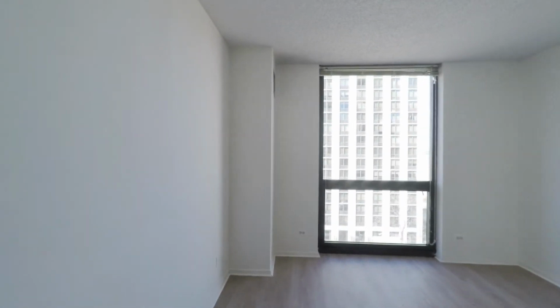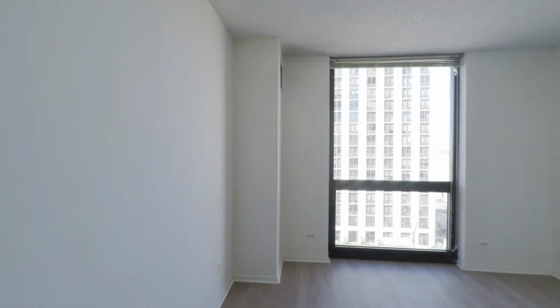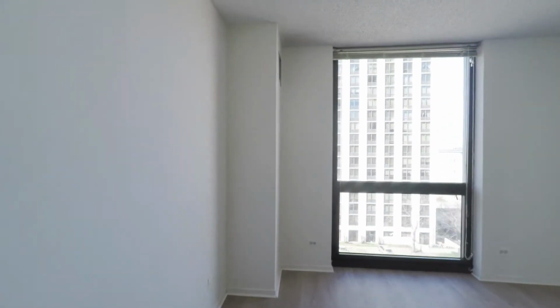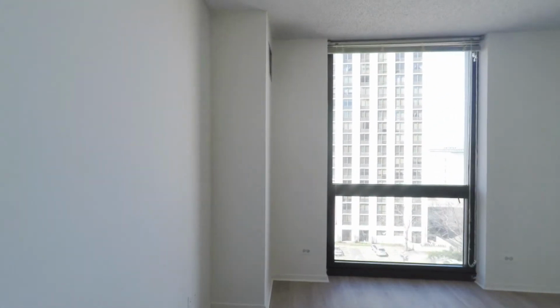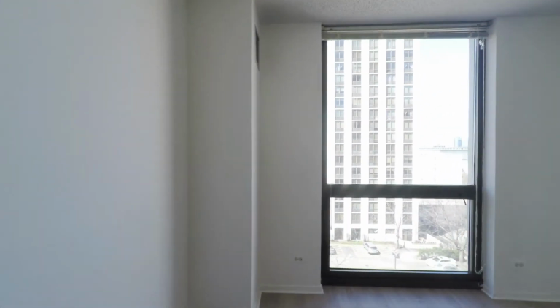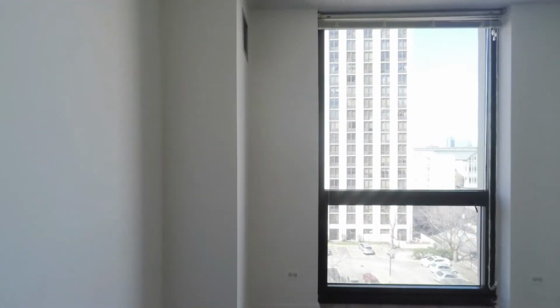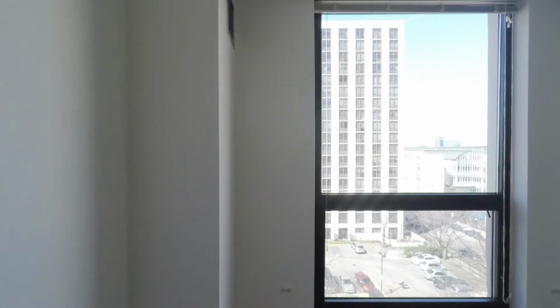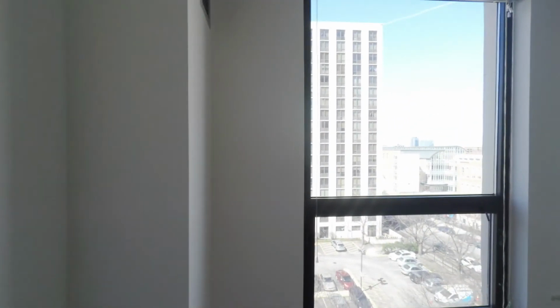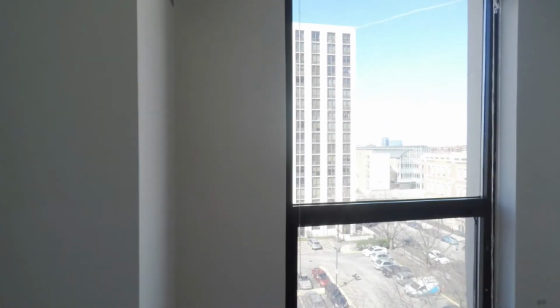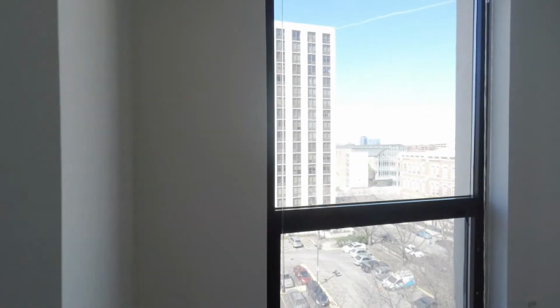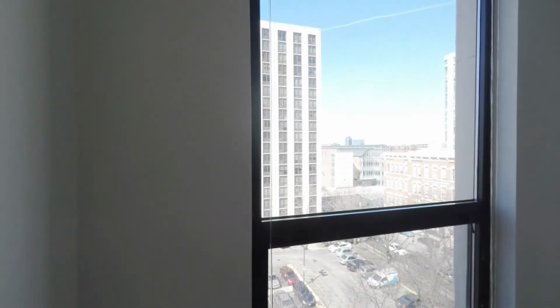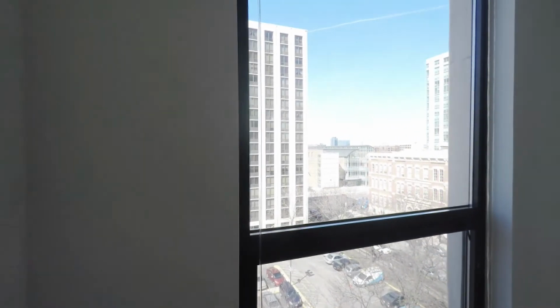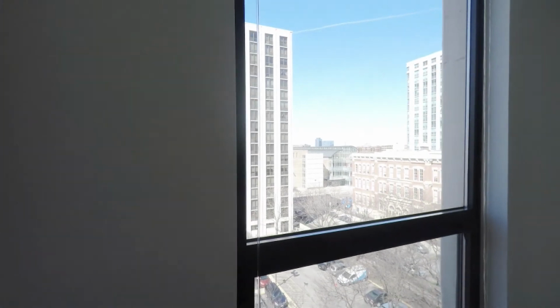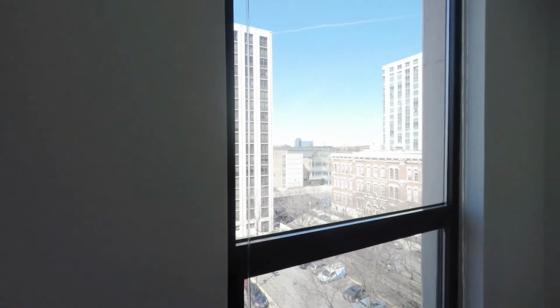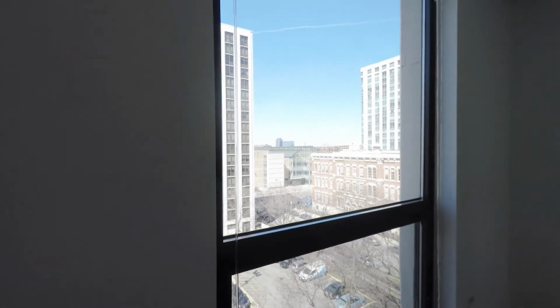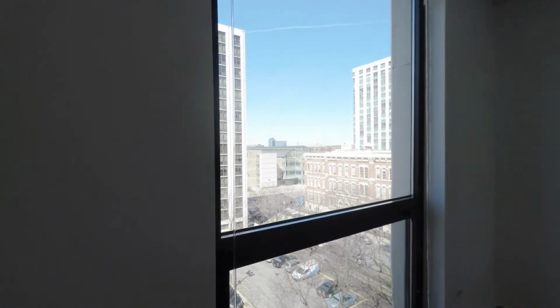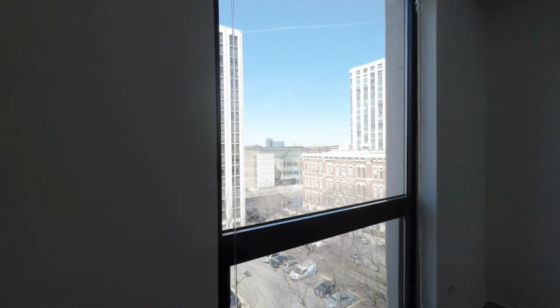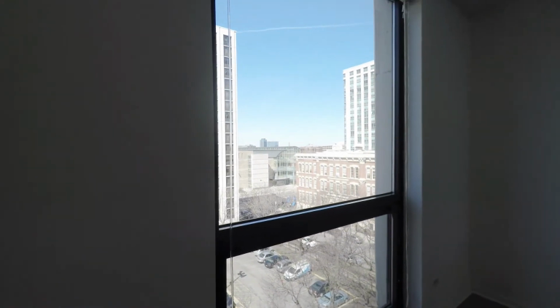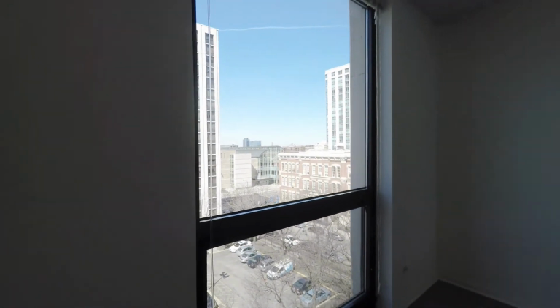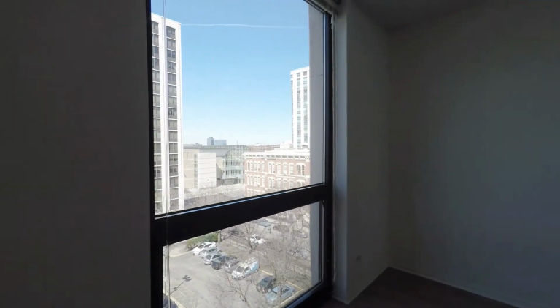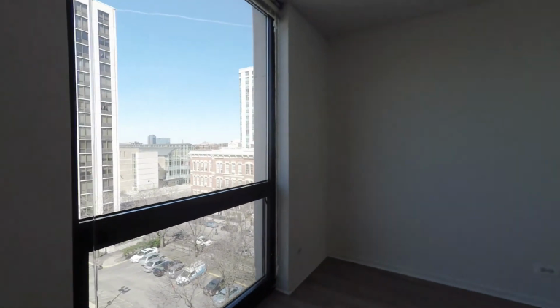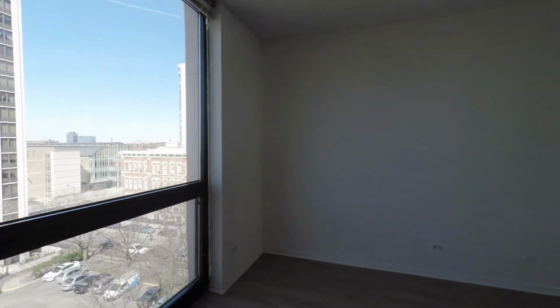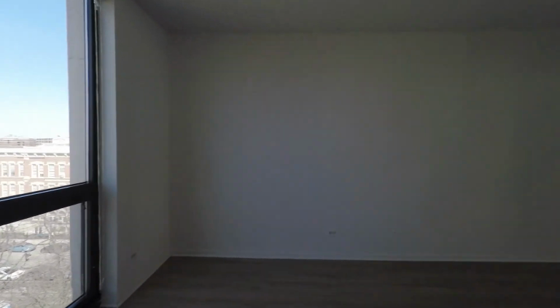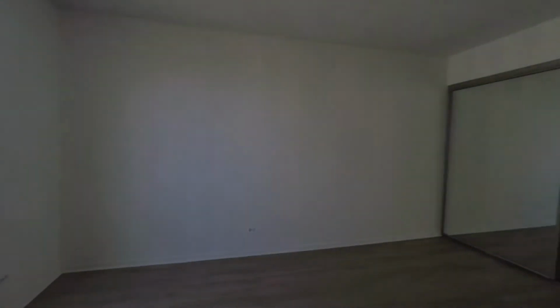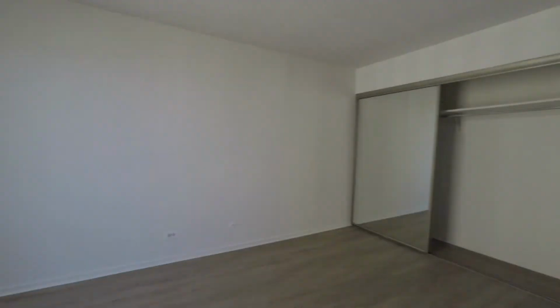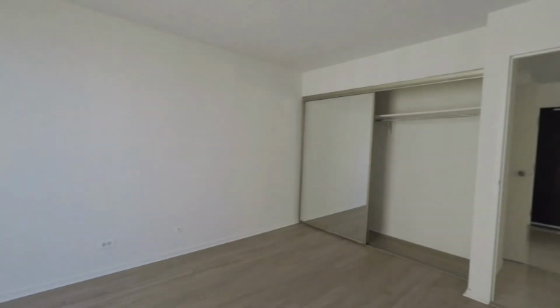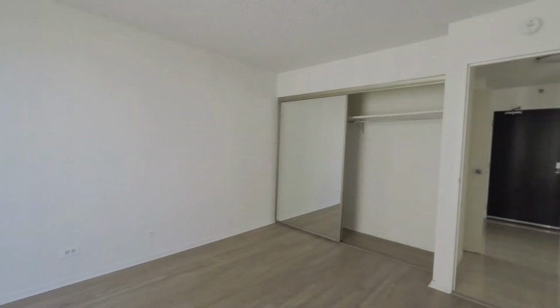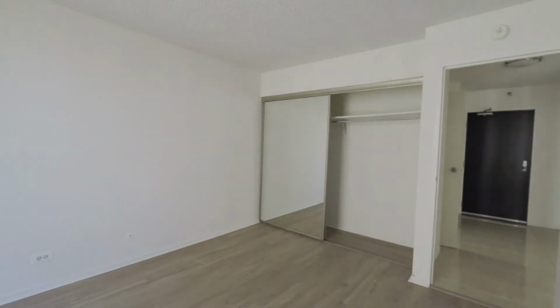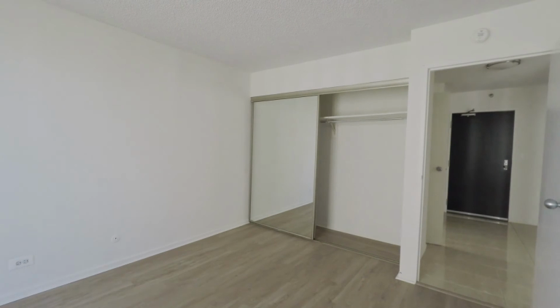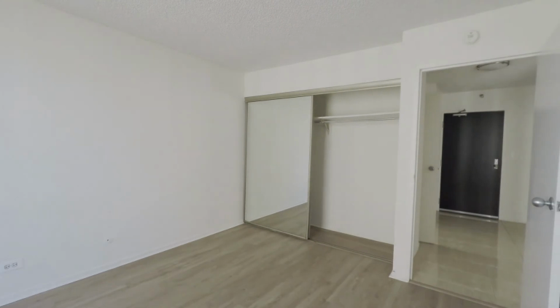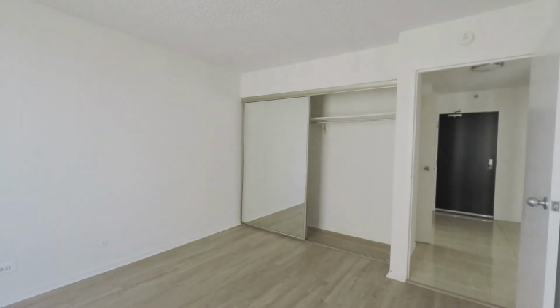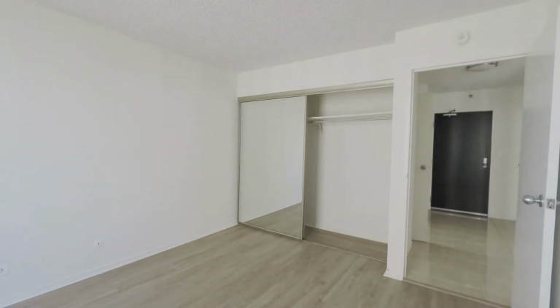The bedroom is a nice size, again looking west so it's sunny, and there's a wall-wide closet here. Wood-look floors in the bedroom as well.